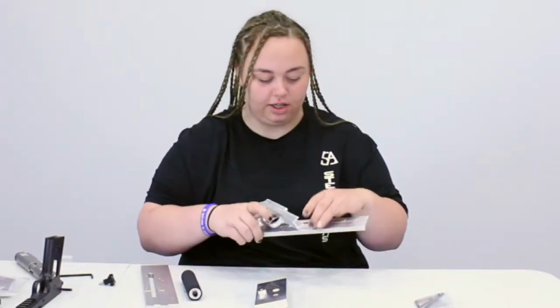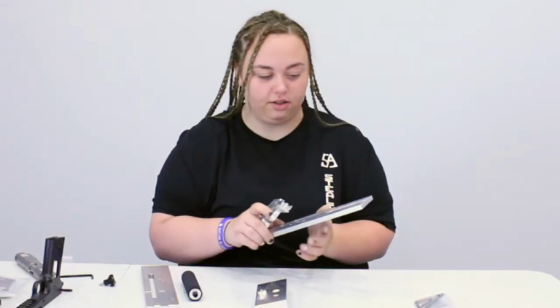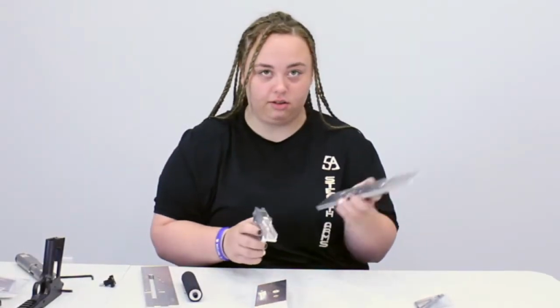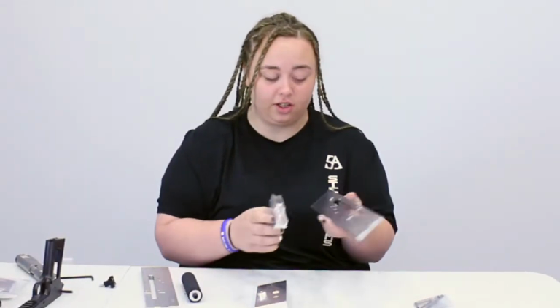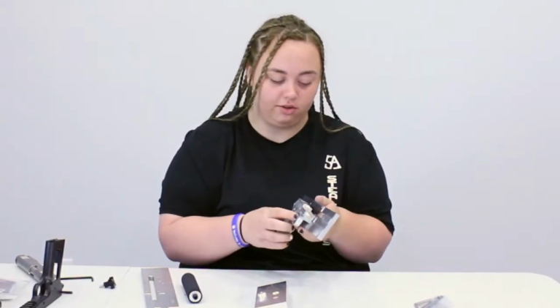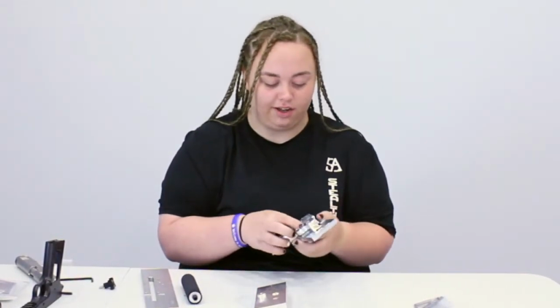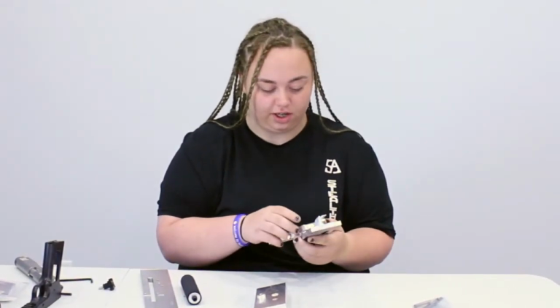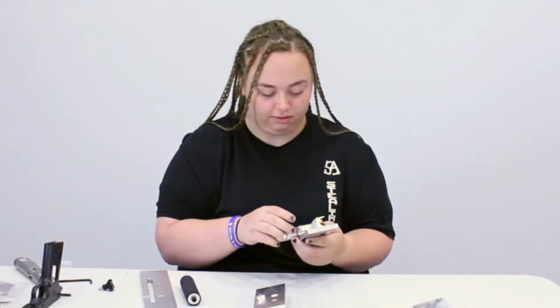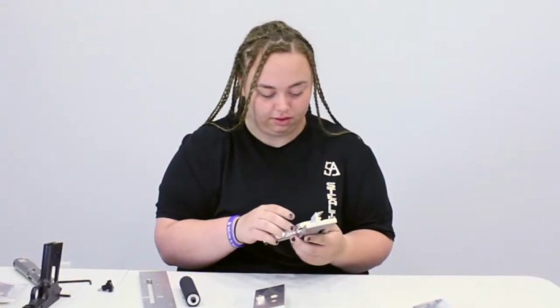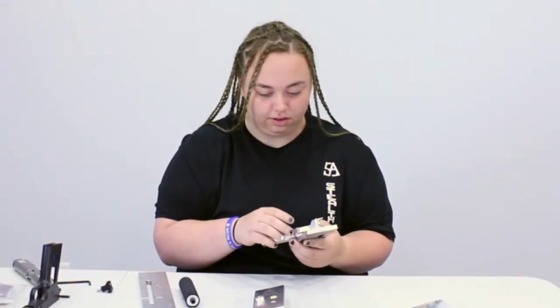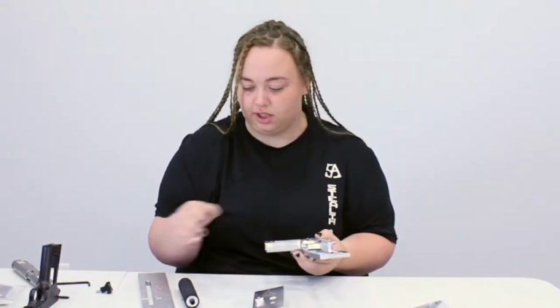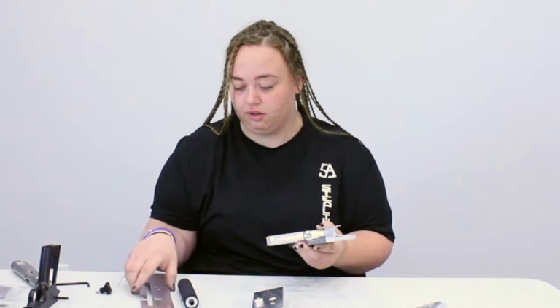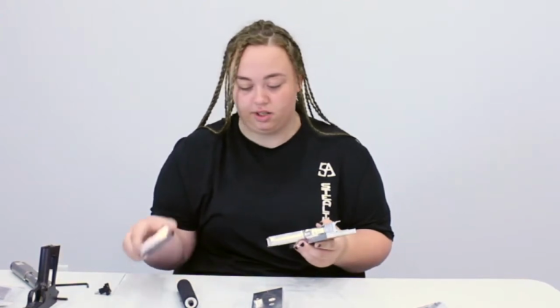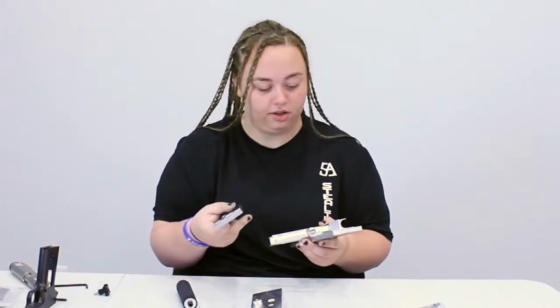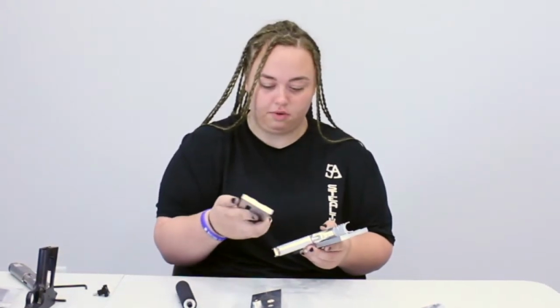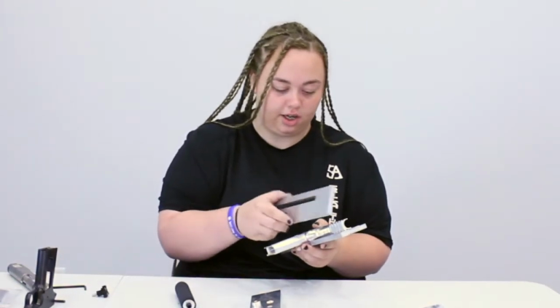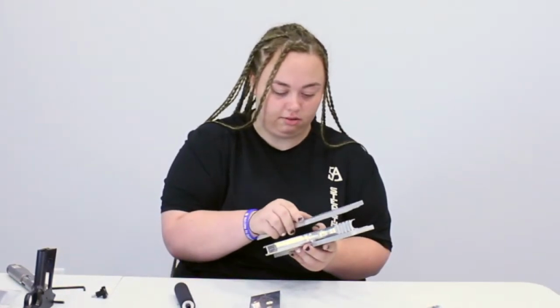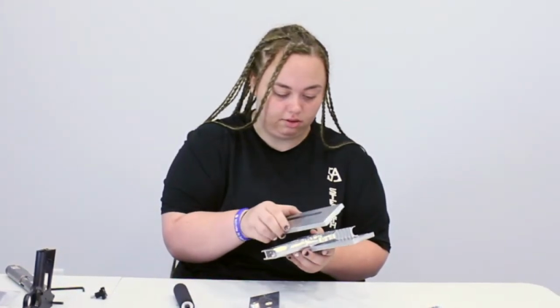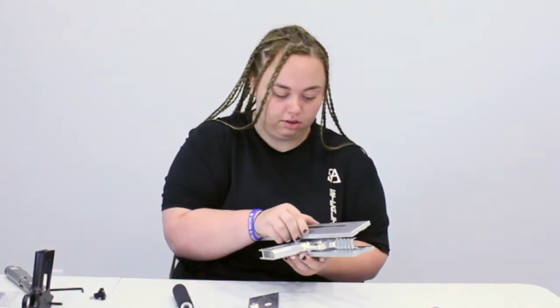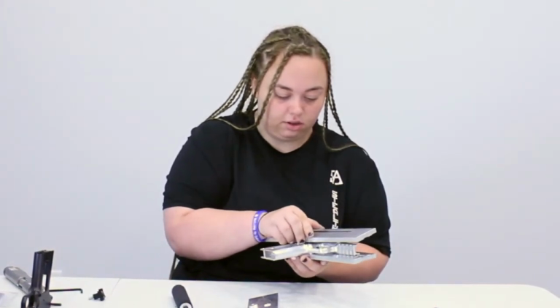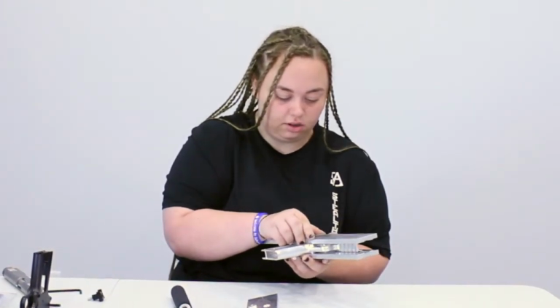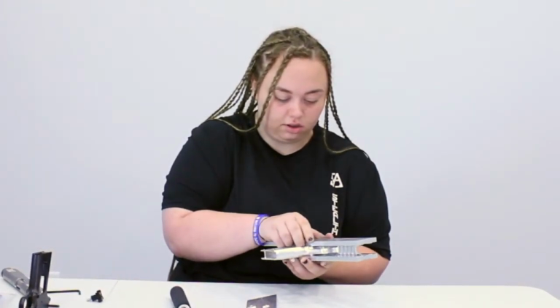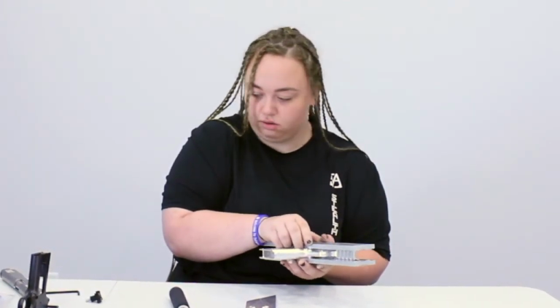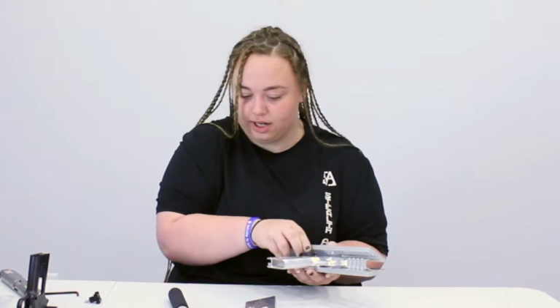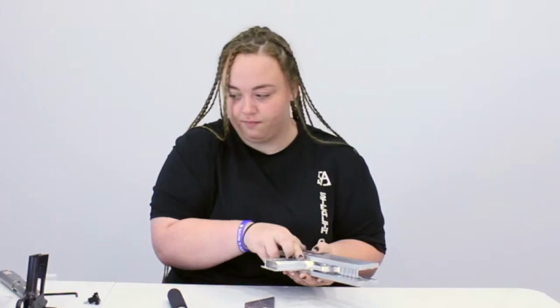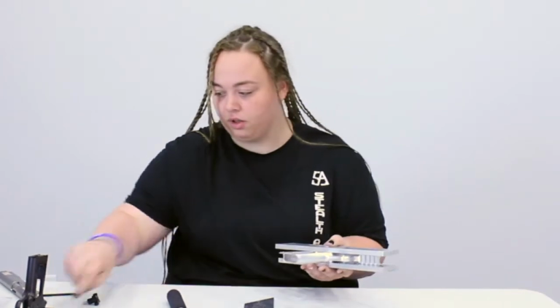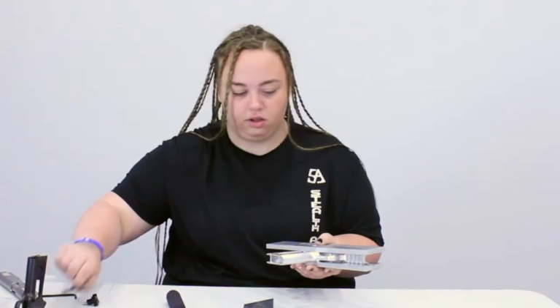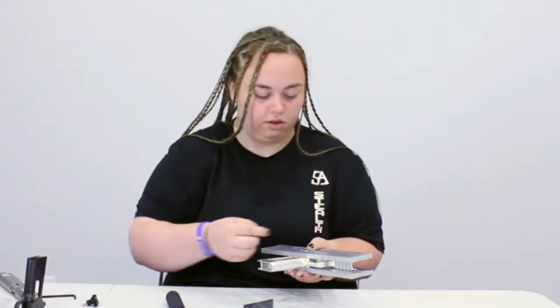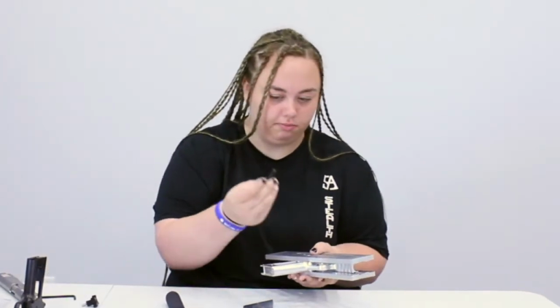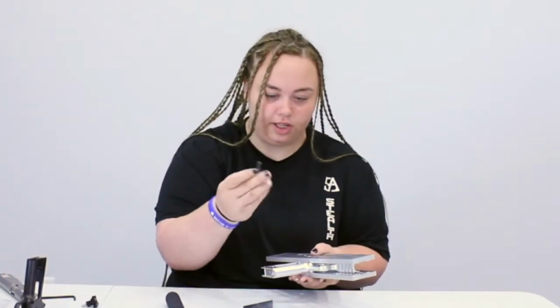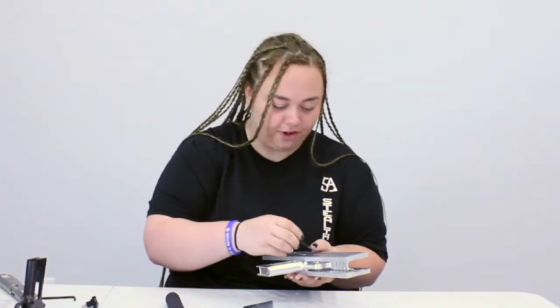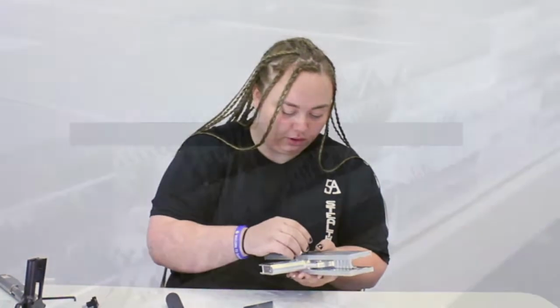The left side goes on the left side, and the right side goes on the right side. M5 bolt here.